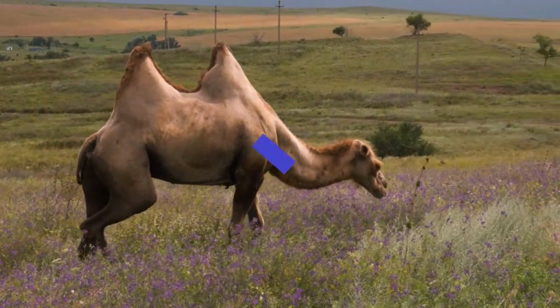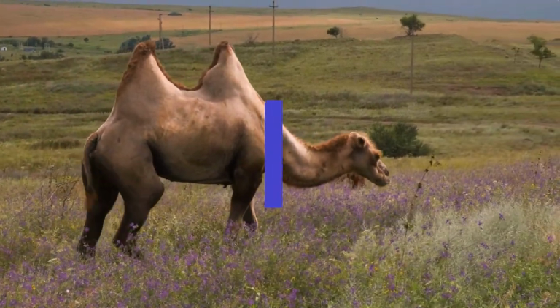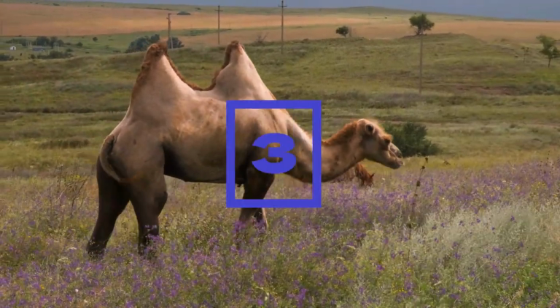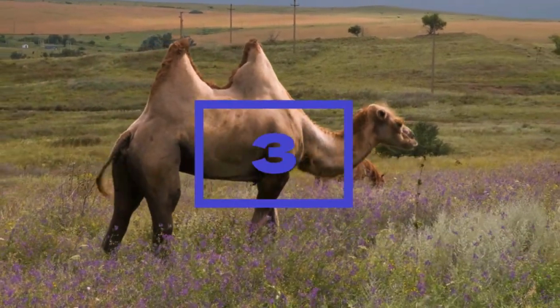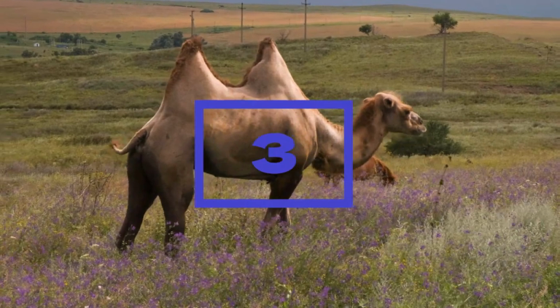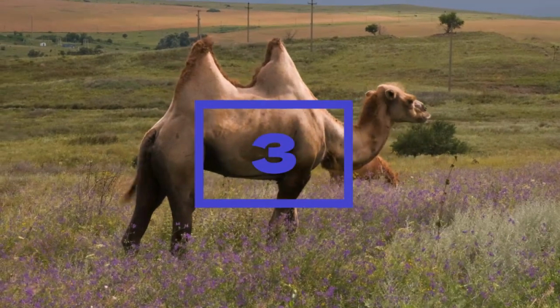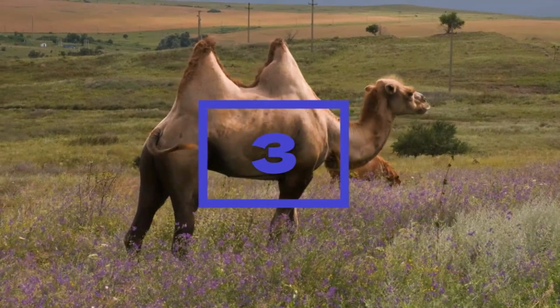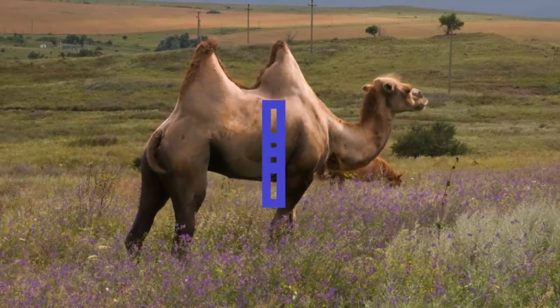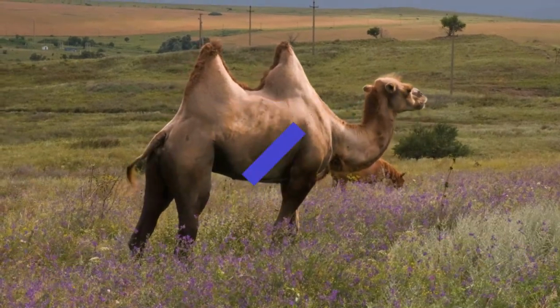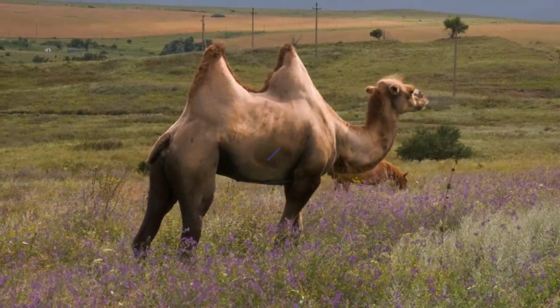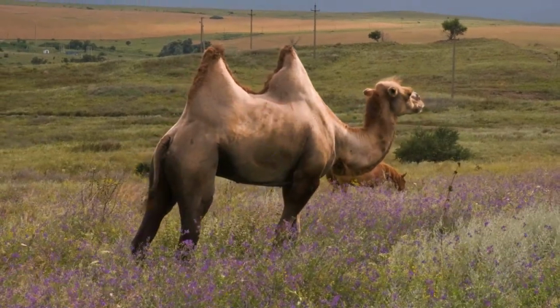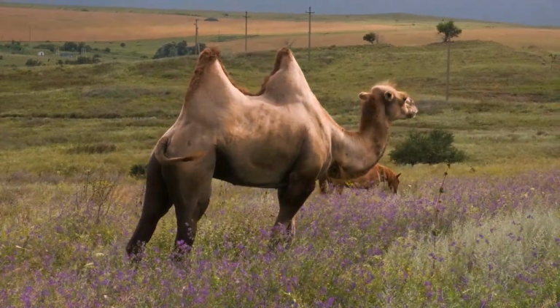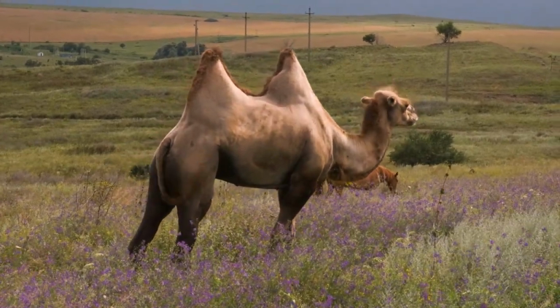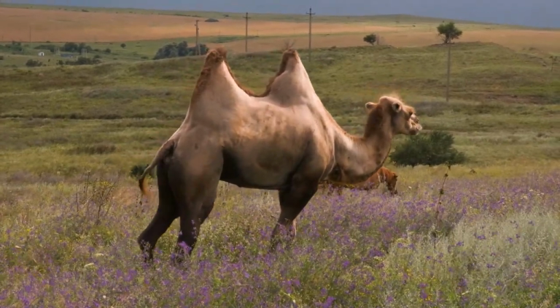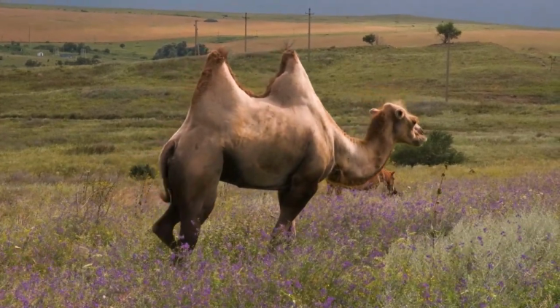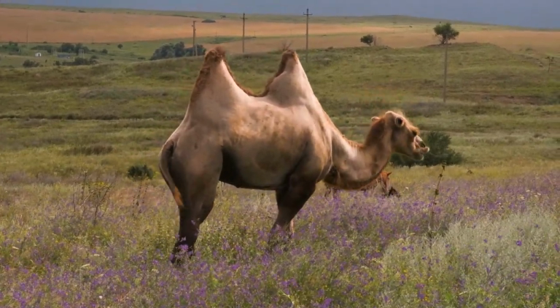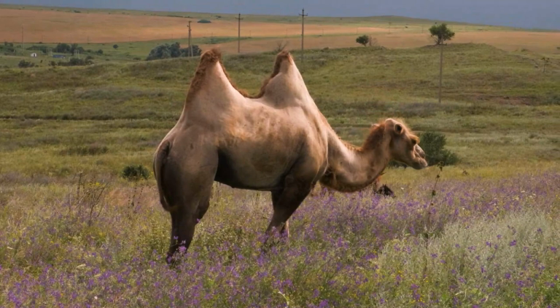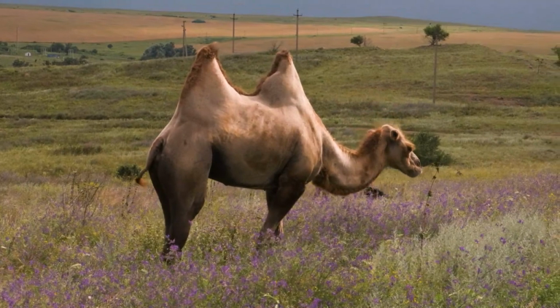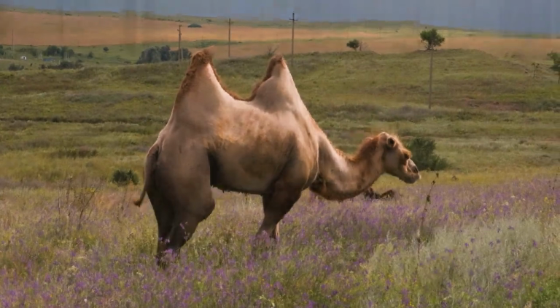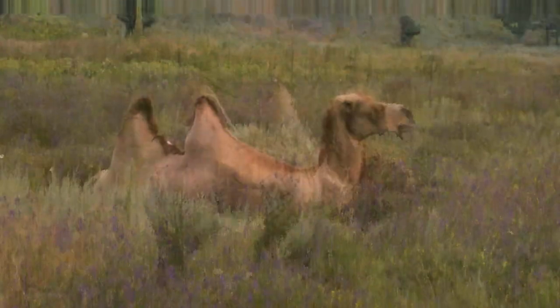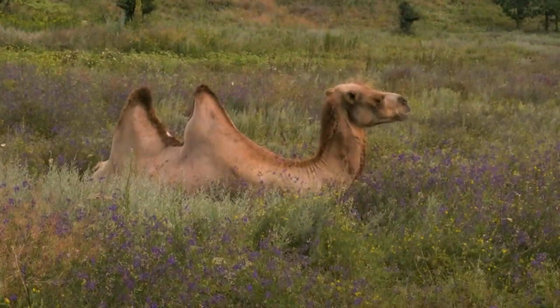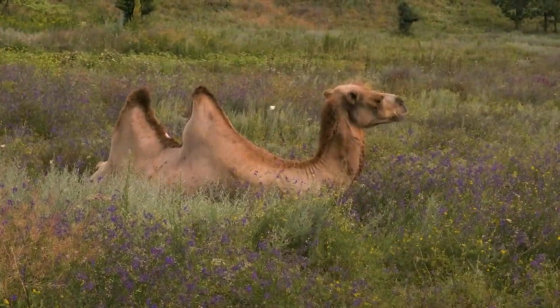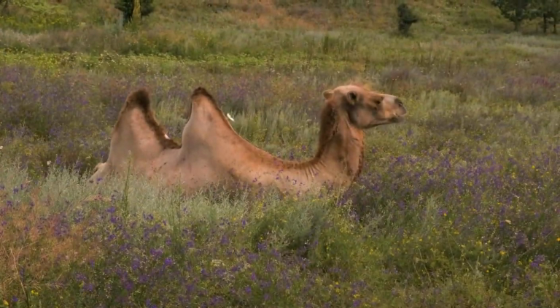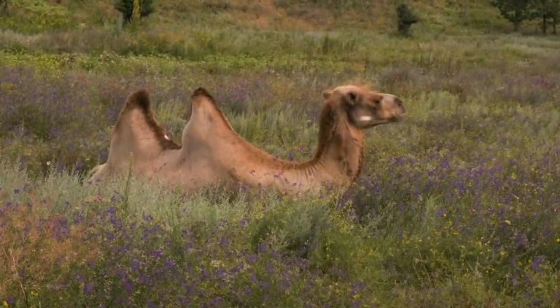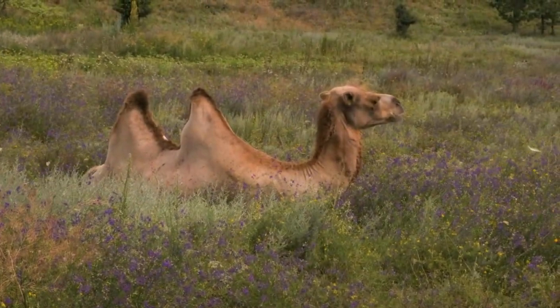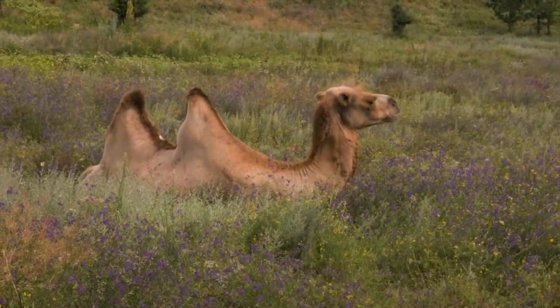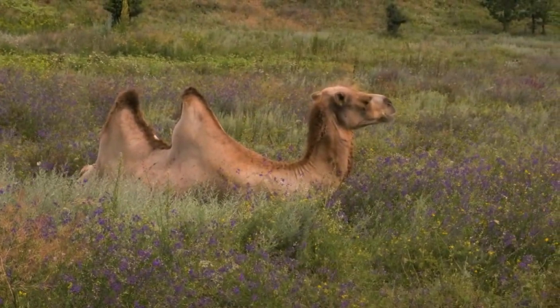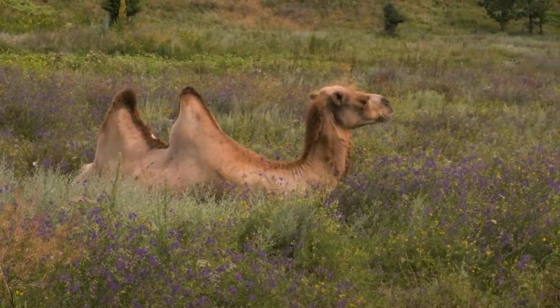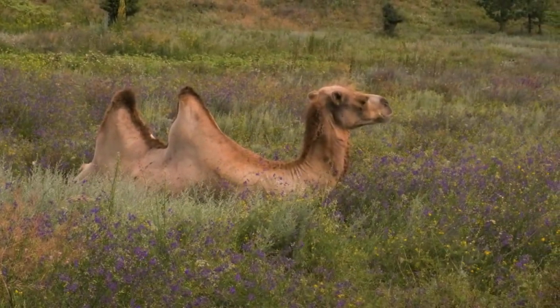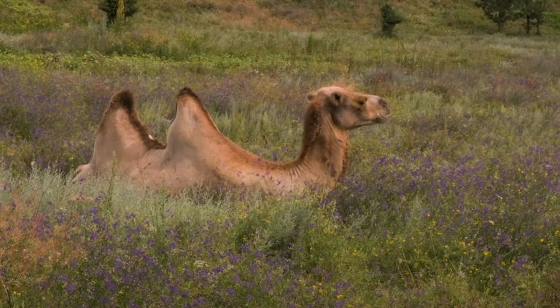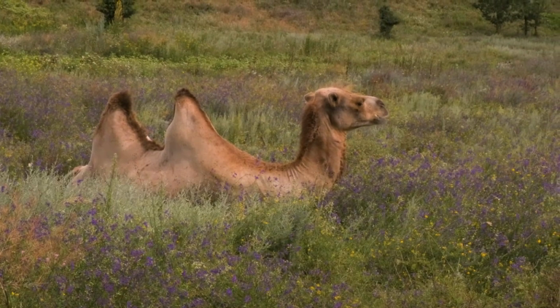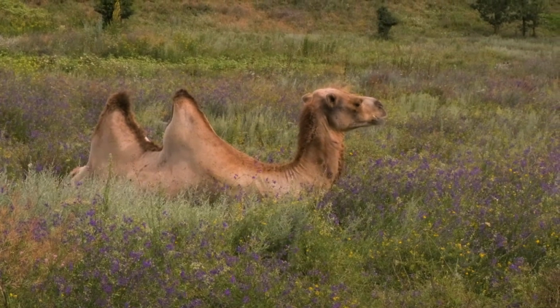Three. Contrary to popular belief, camels' humps are not filled with water. Instead, they store fat. This stored fat provides energy and hydration during times of food scarcity in the desert.